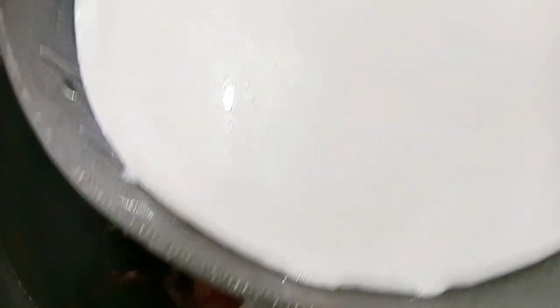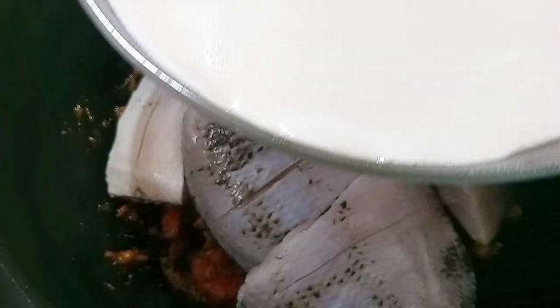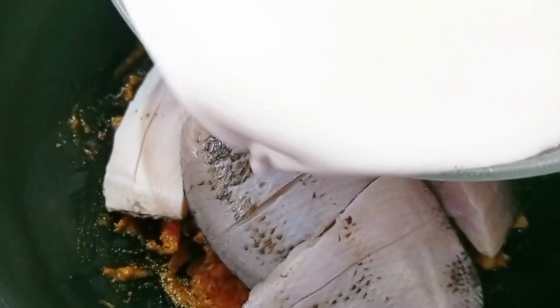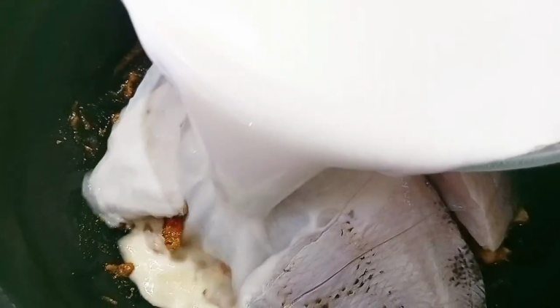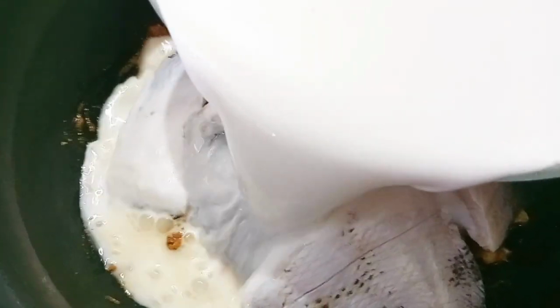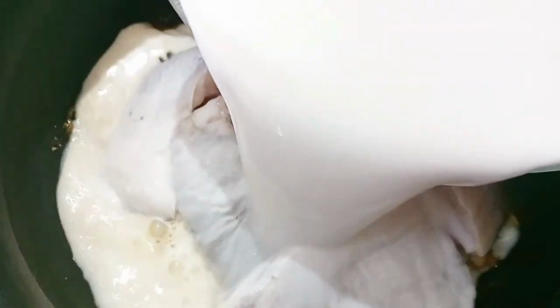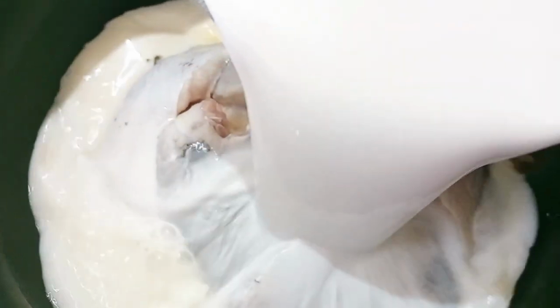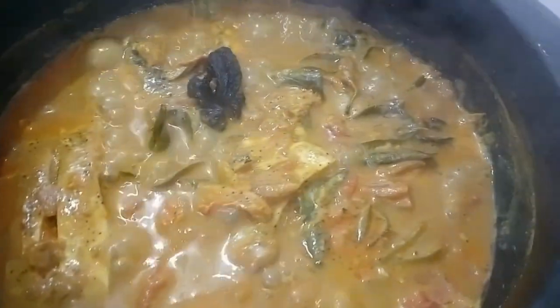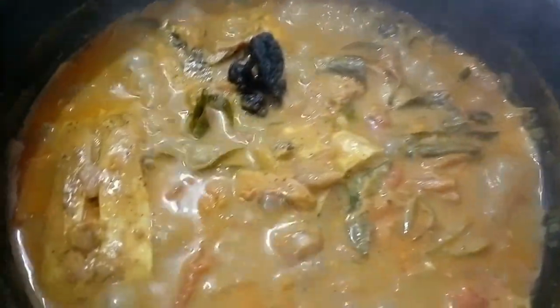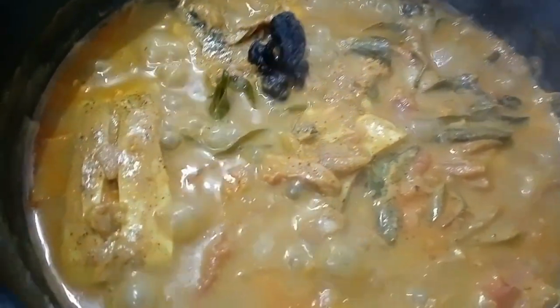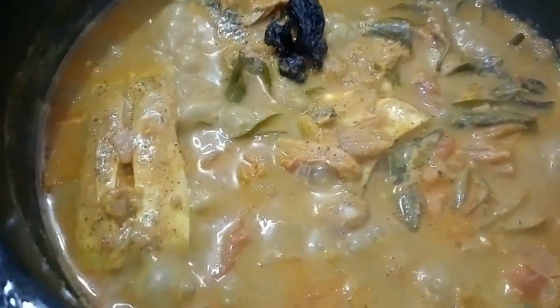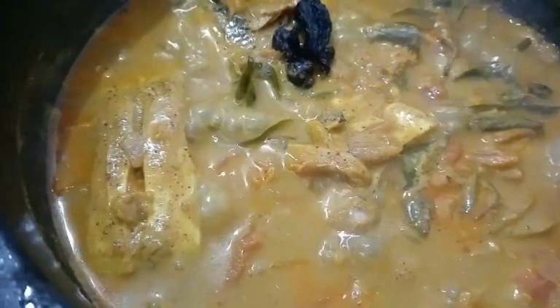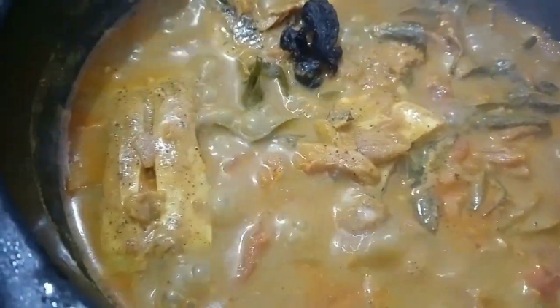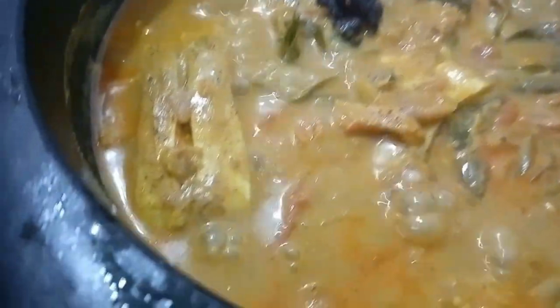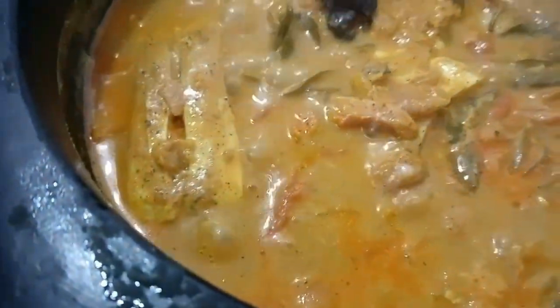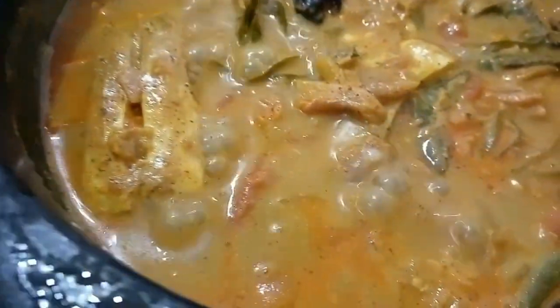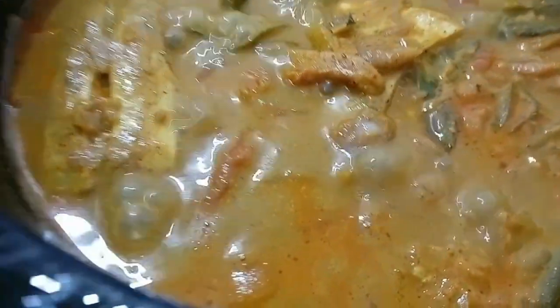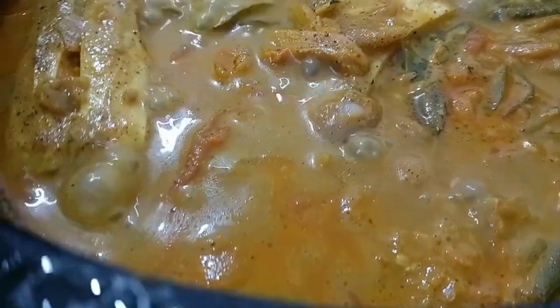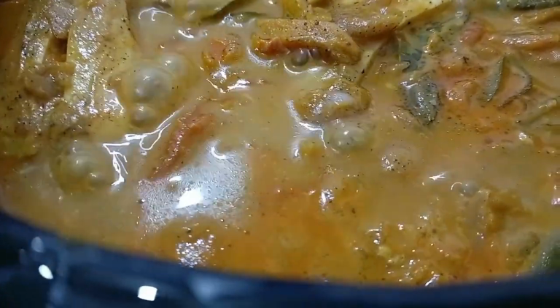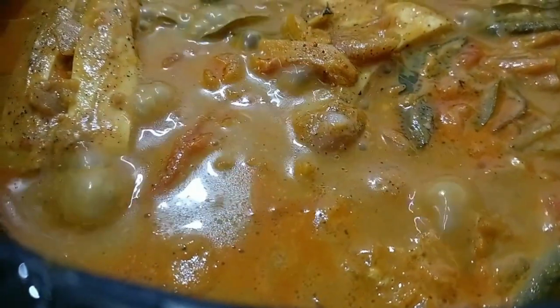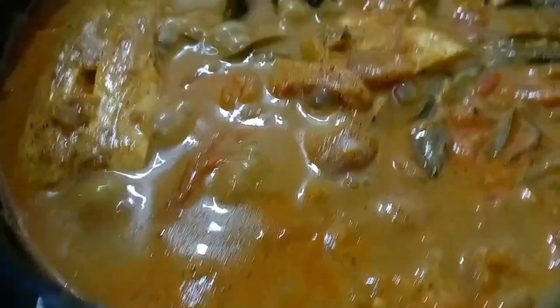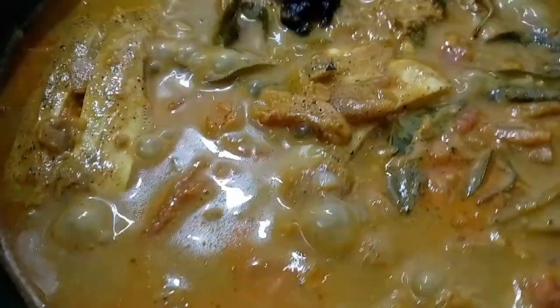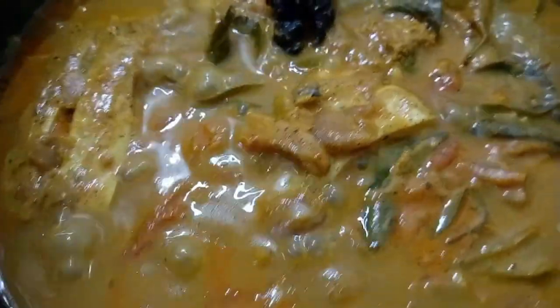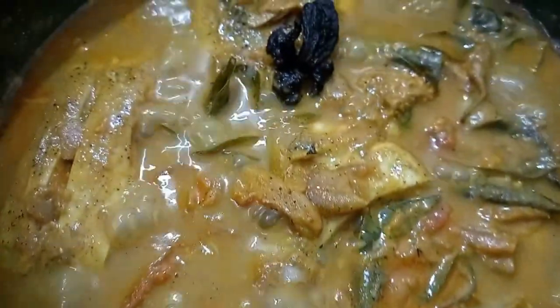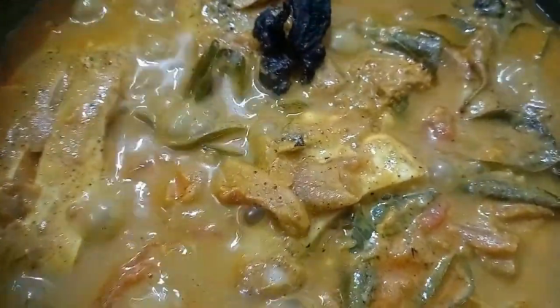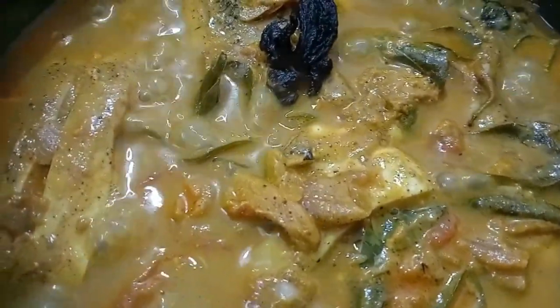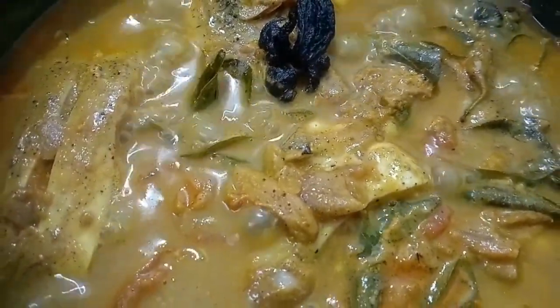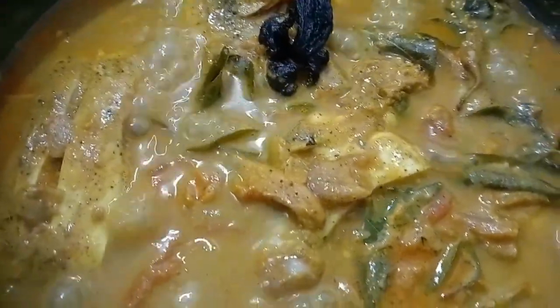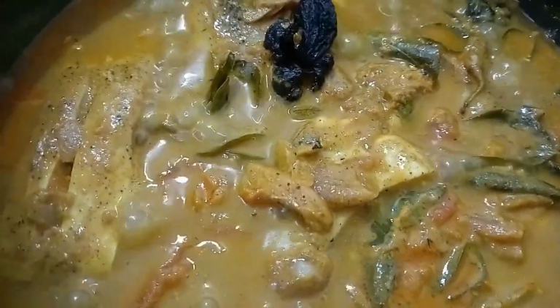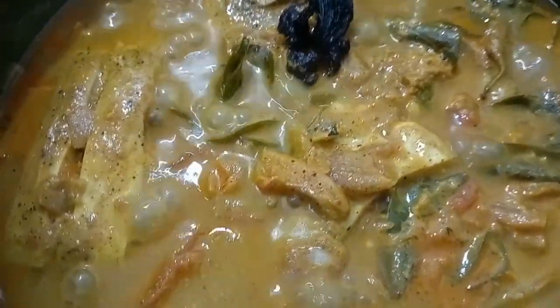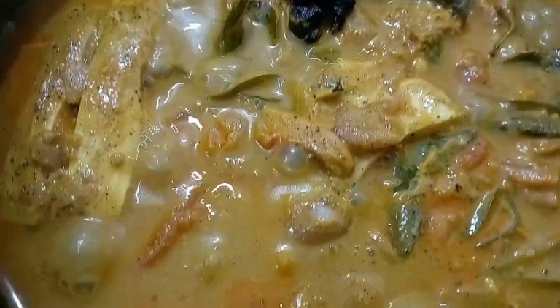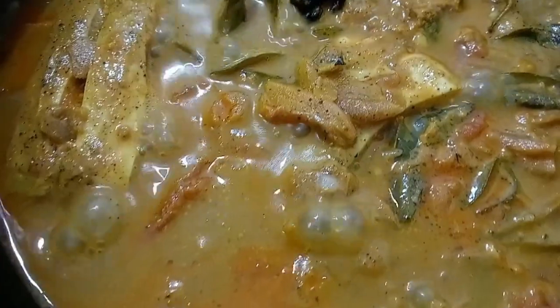We have a fatty liver and we are going to cook it. We are not going to use the oil. We have a thick oil. Now let's try this recipe.